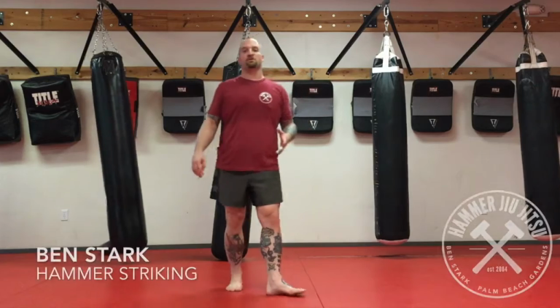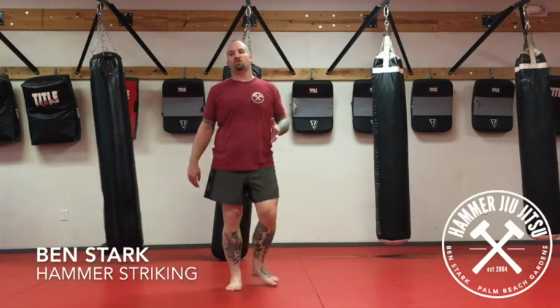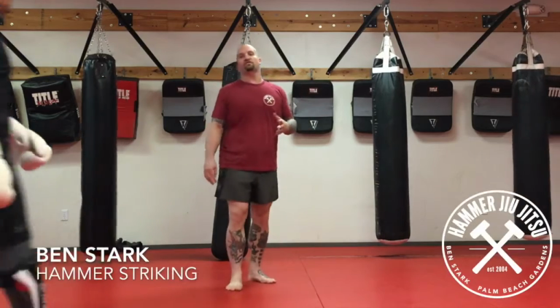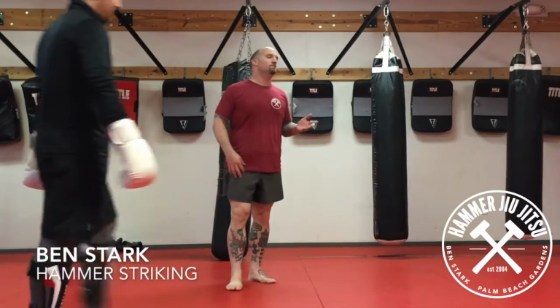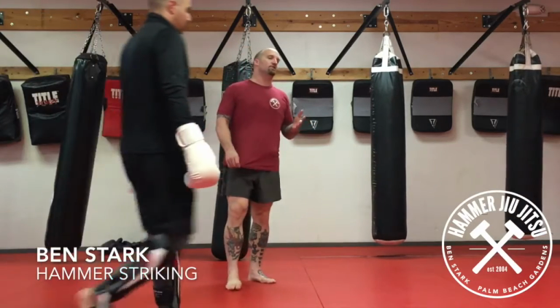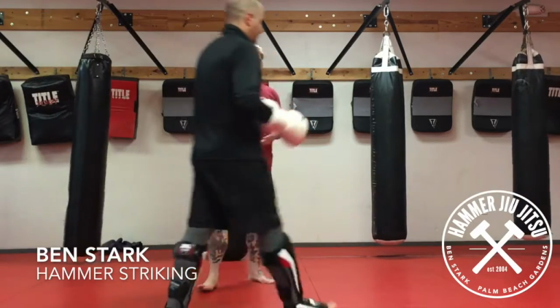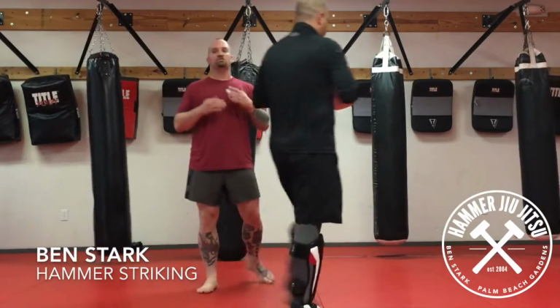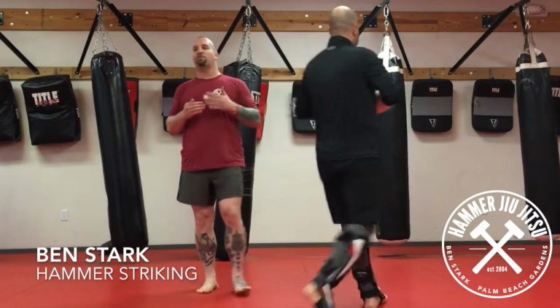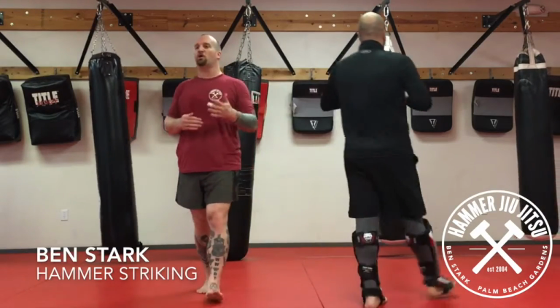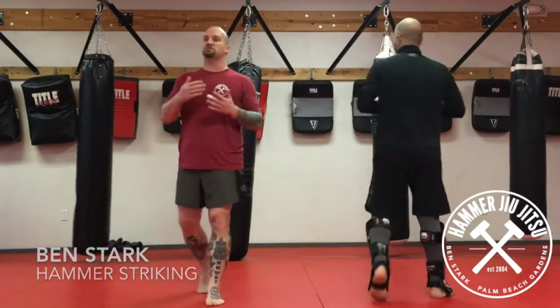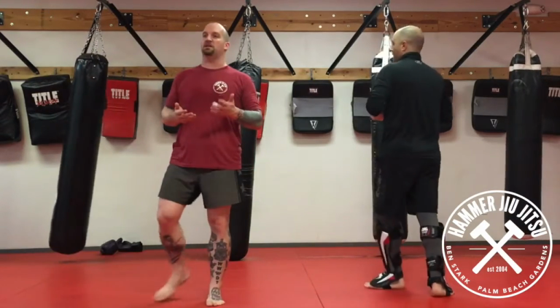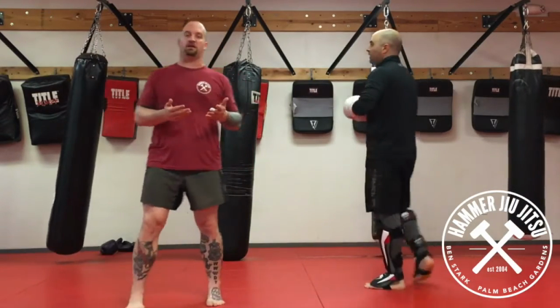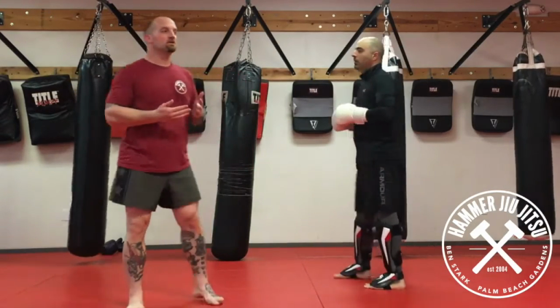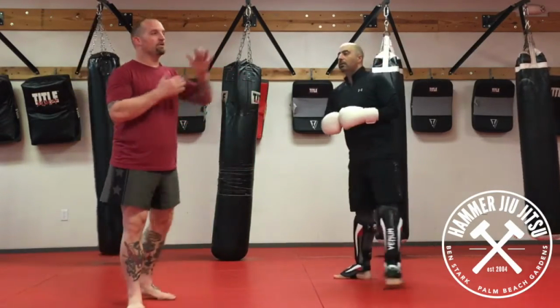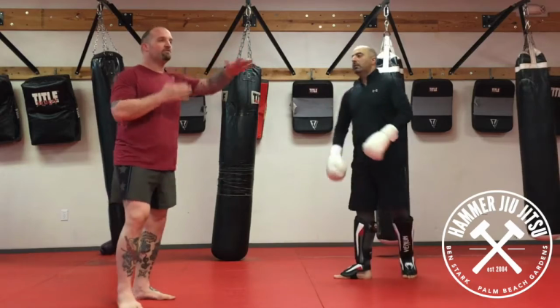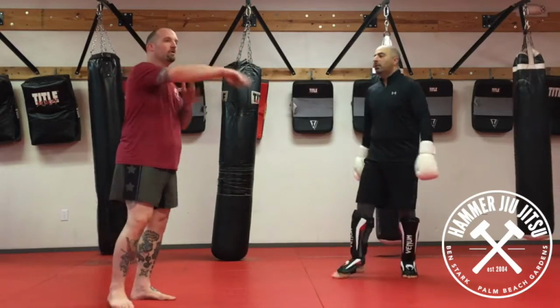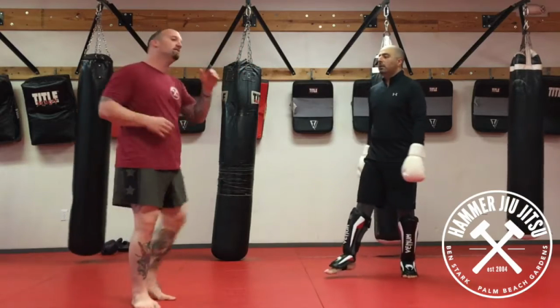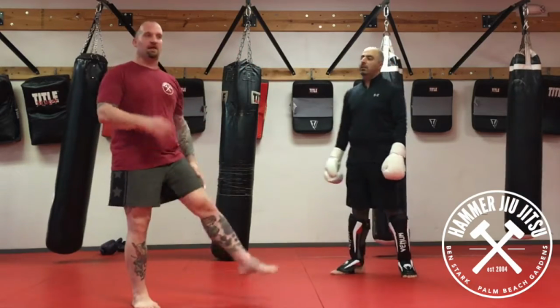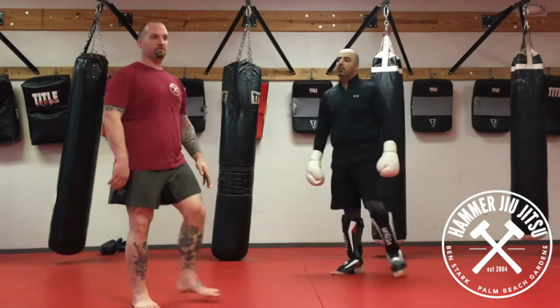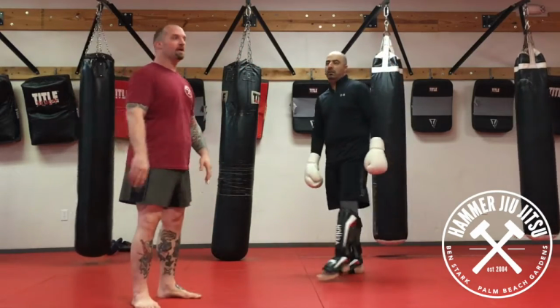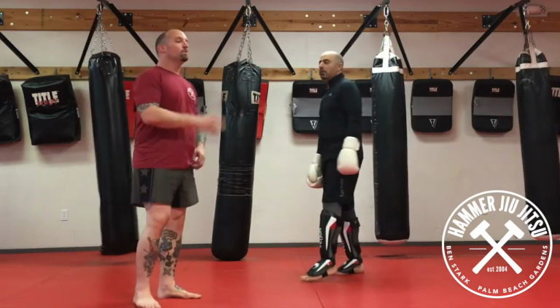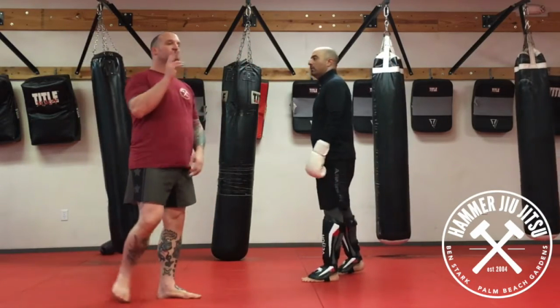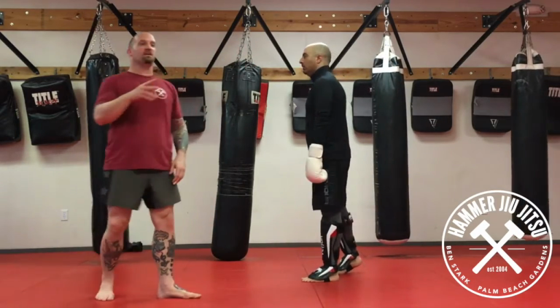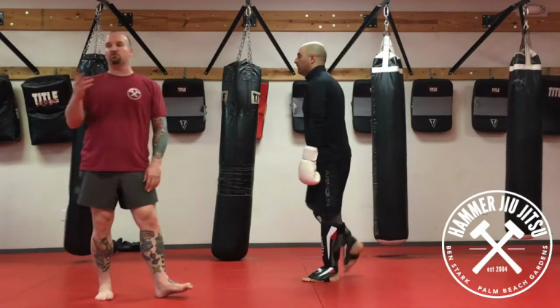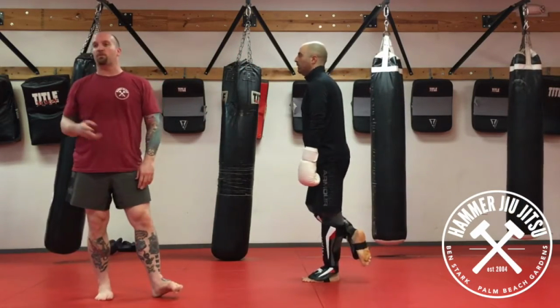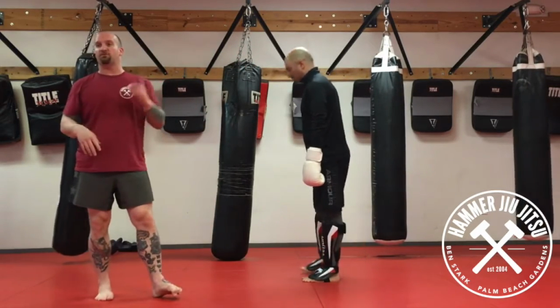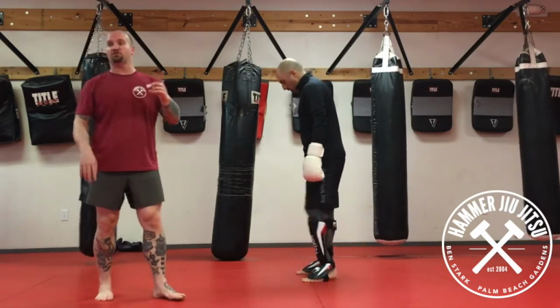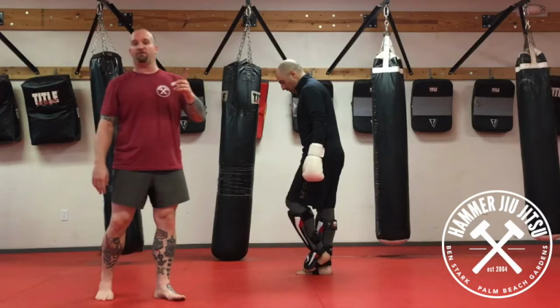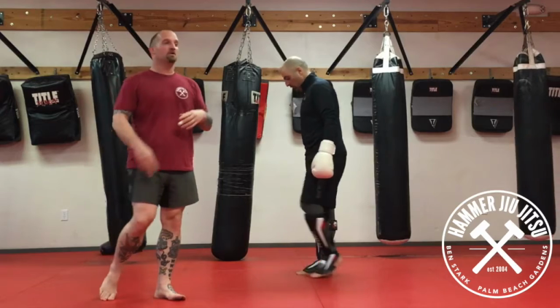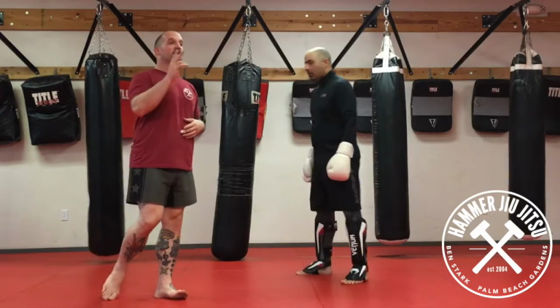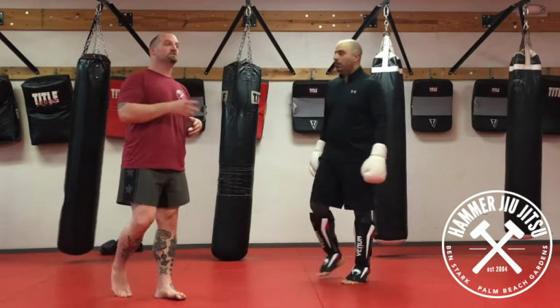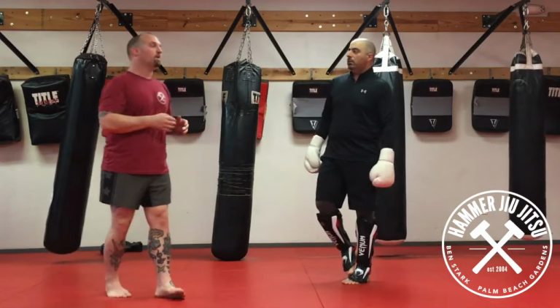First thing we're going to start off with is an oldie but a goodie. It's a jab, cross, lead kick. So we're going left, right, left. We're going to execute that kick two separate ways. The first one's a shuffle, the second one's a step up.